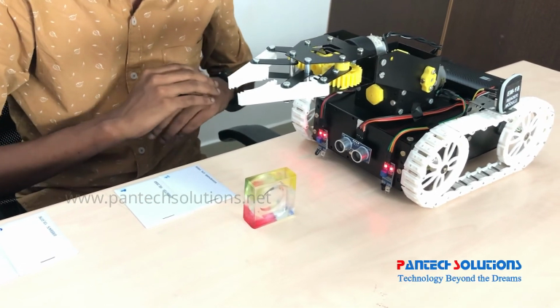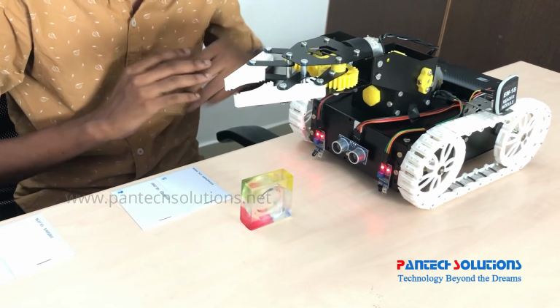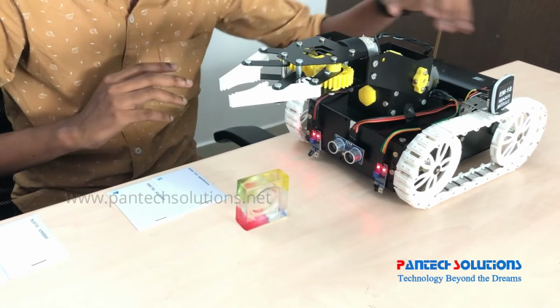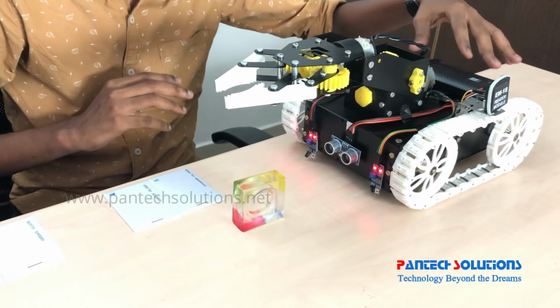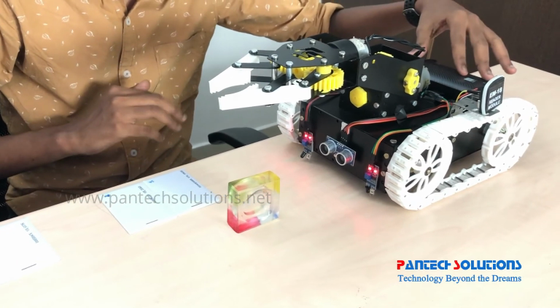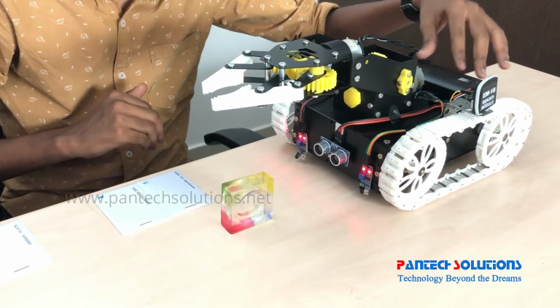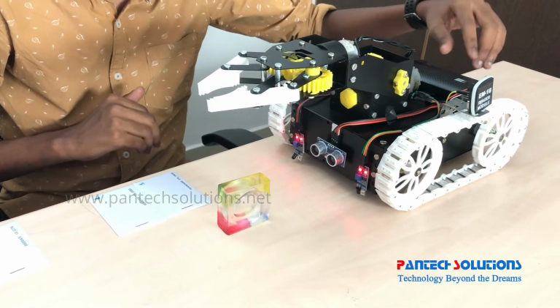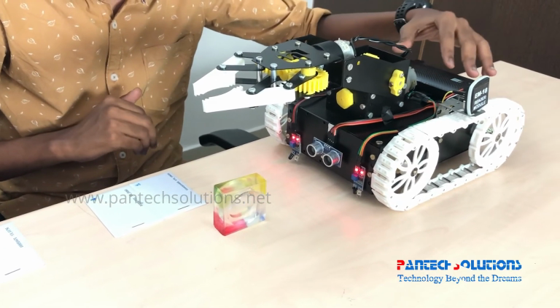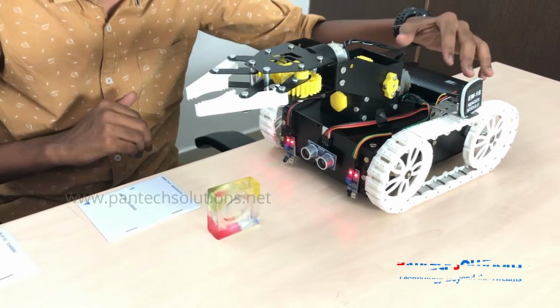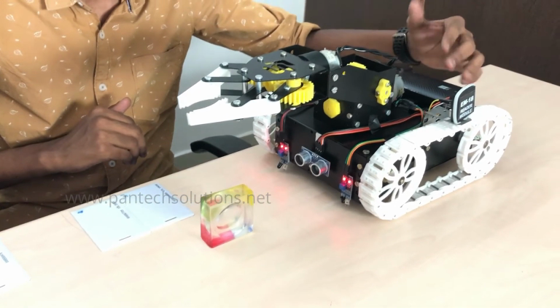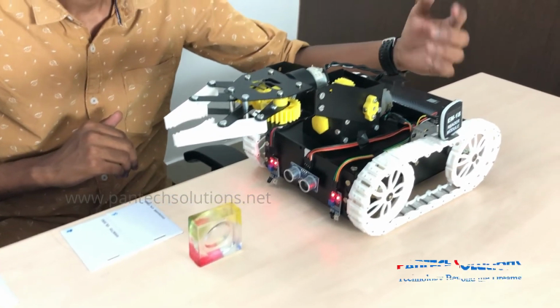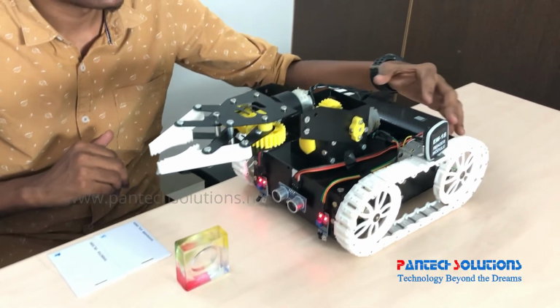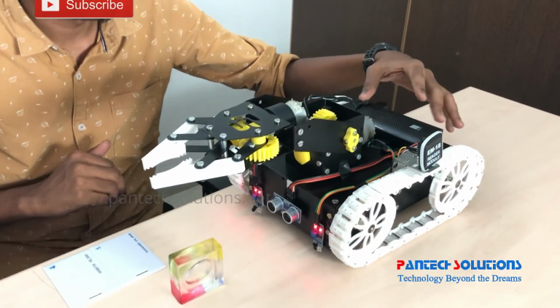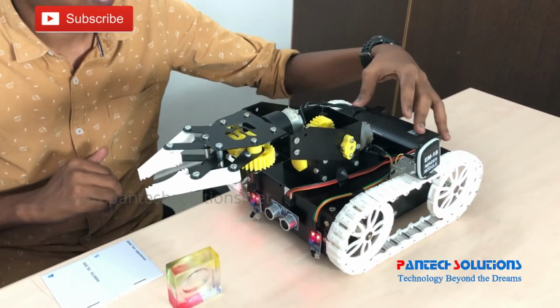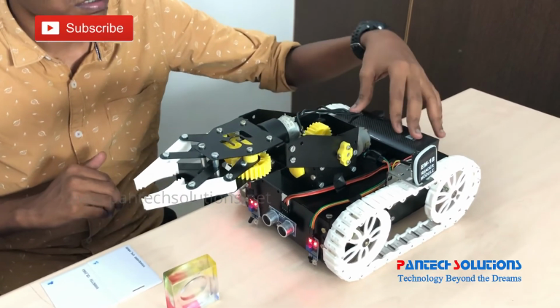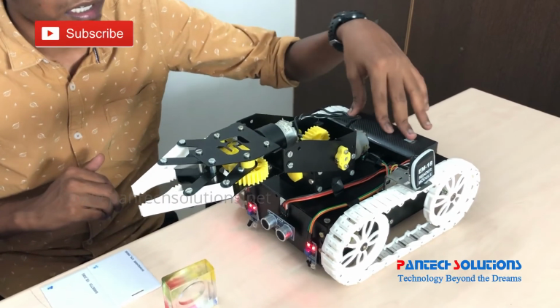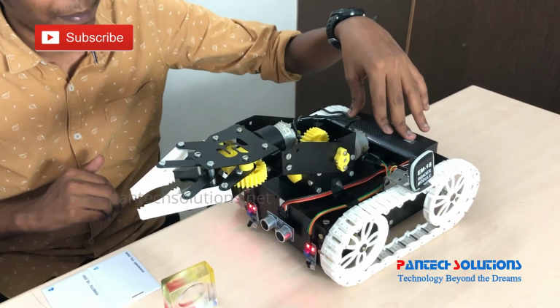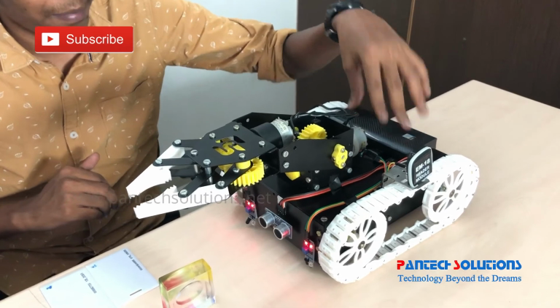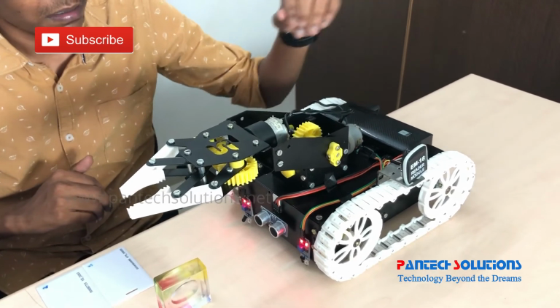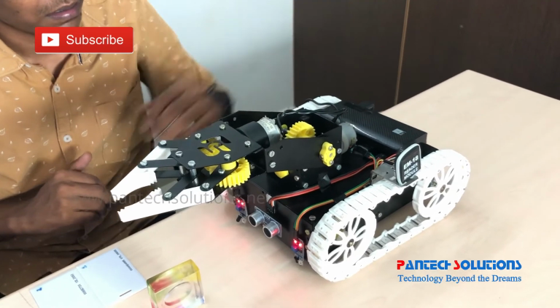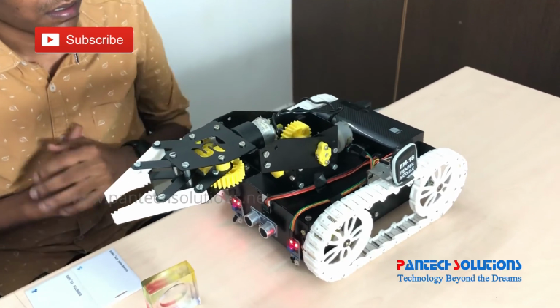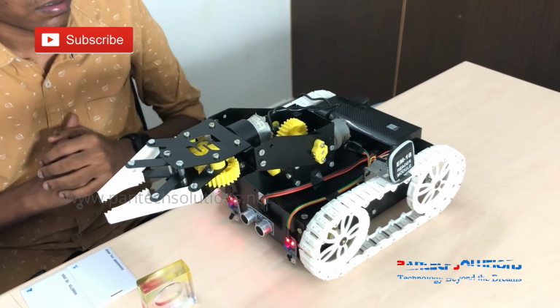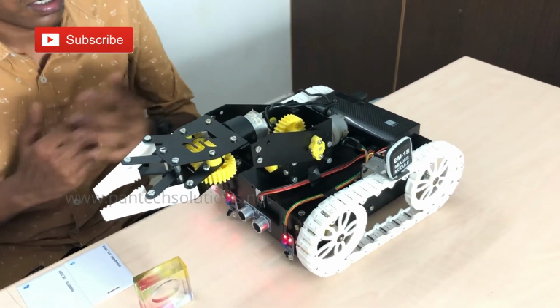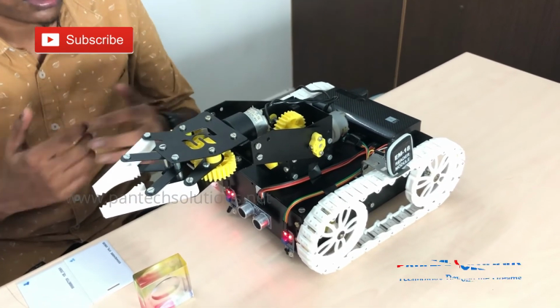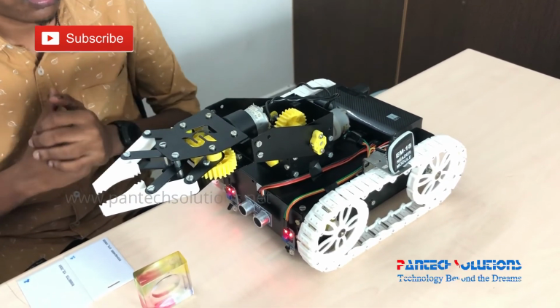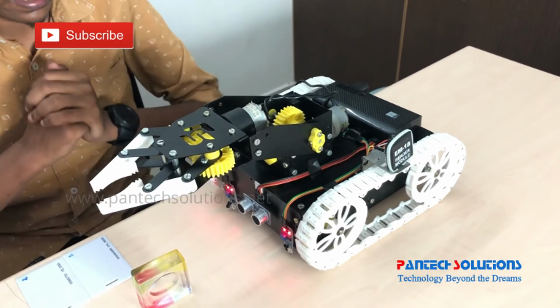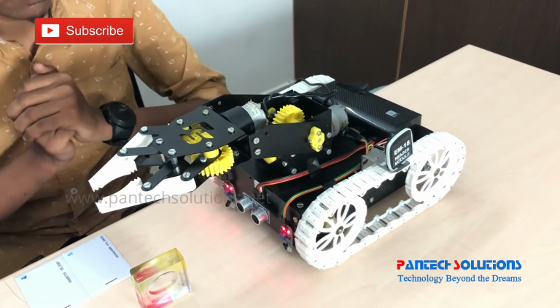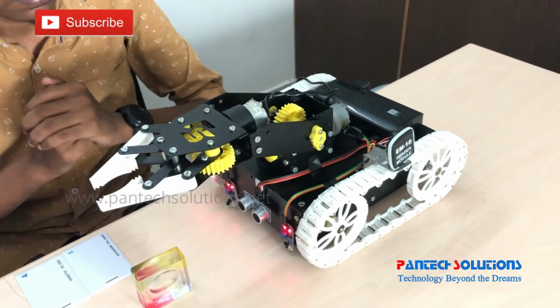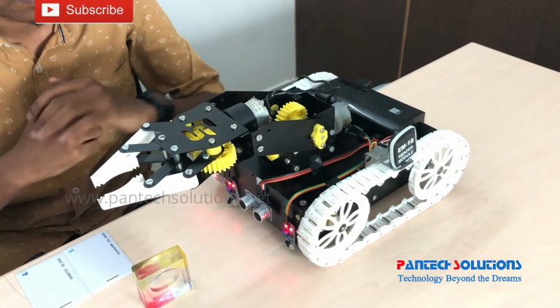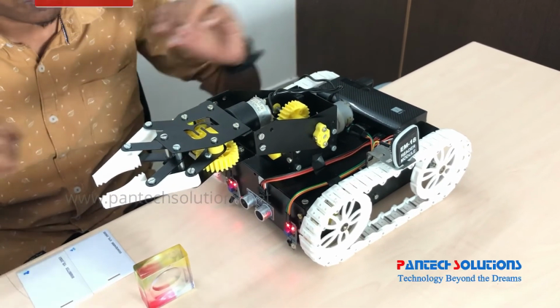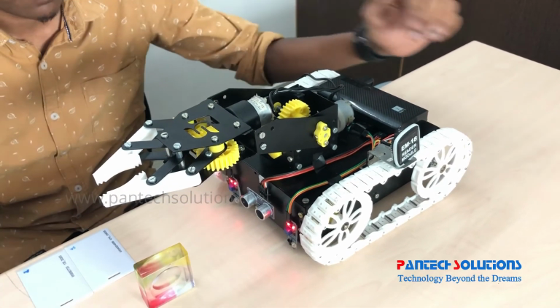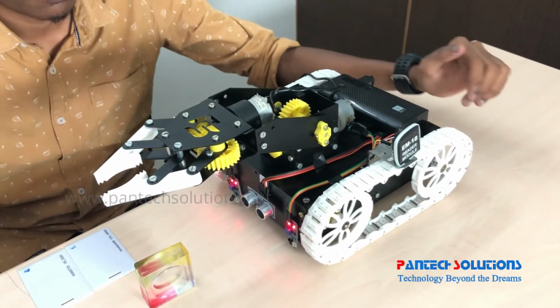Here I just give the supply for the Raspberry Pi using a power bank. I am going to show you the demo now.